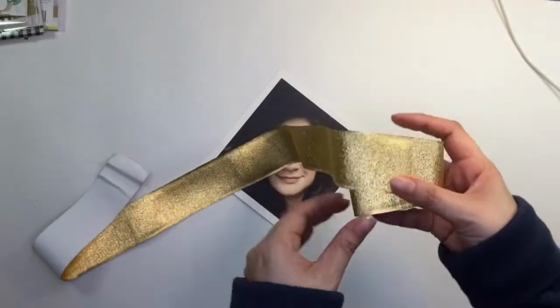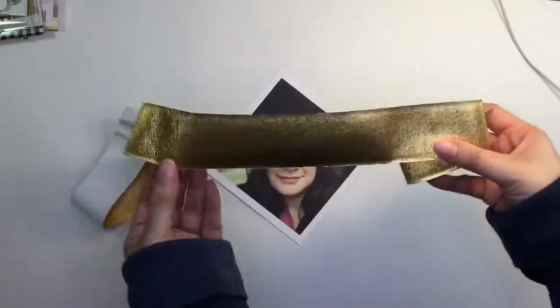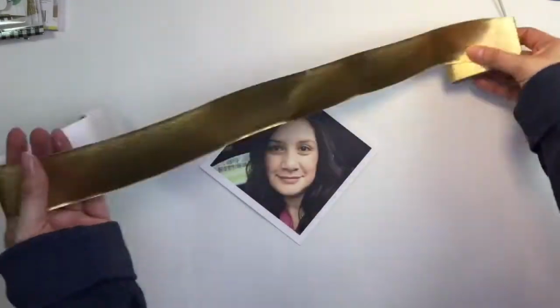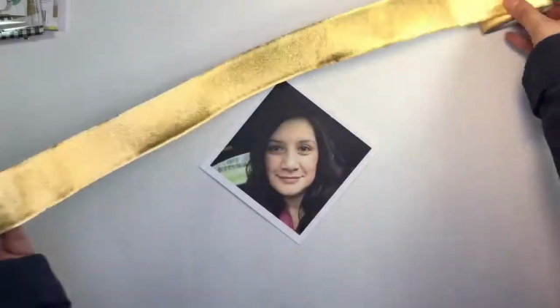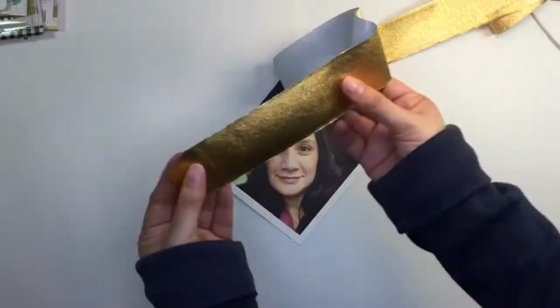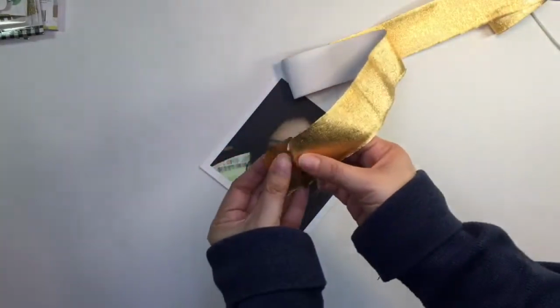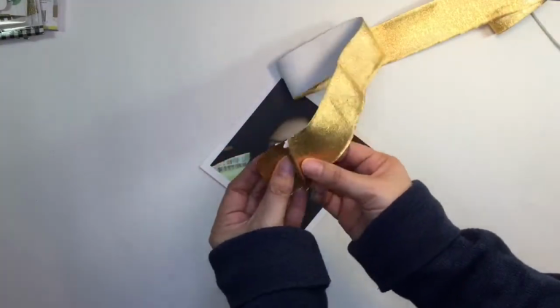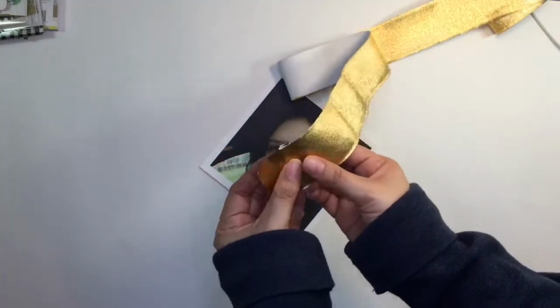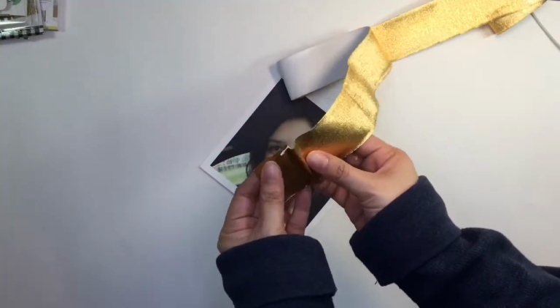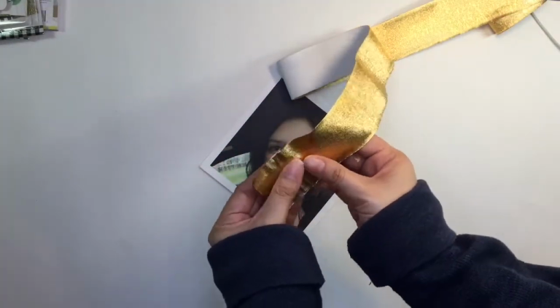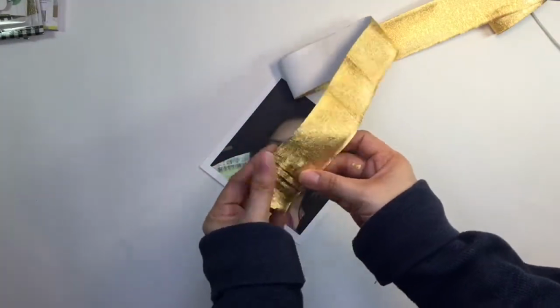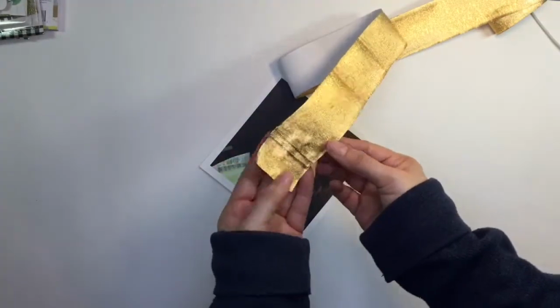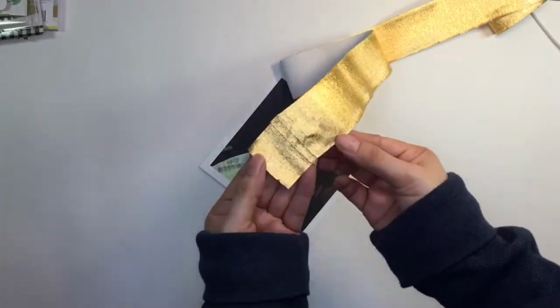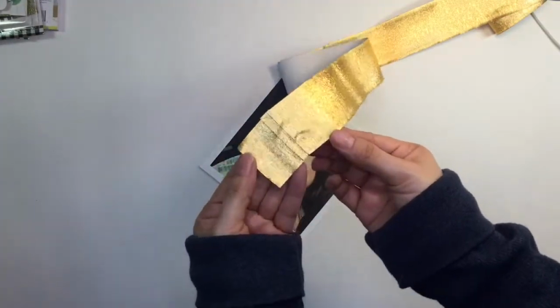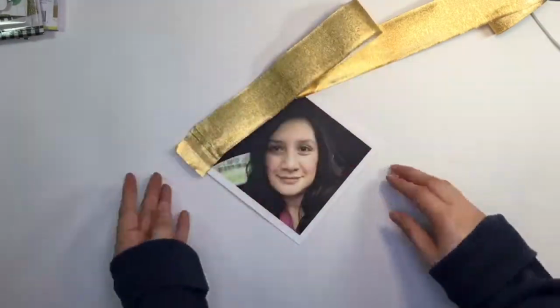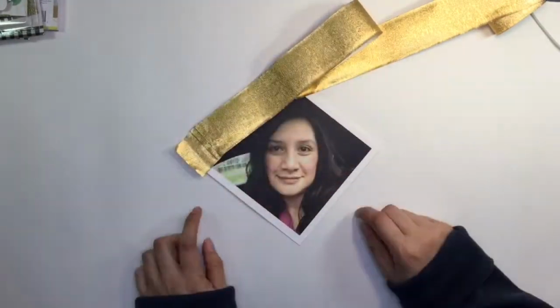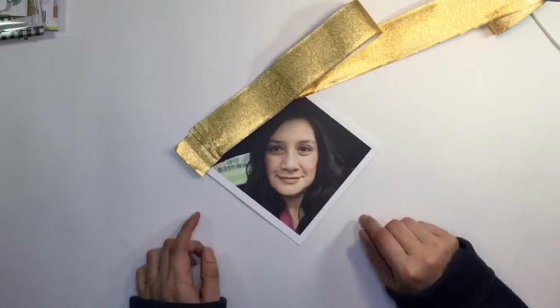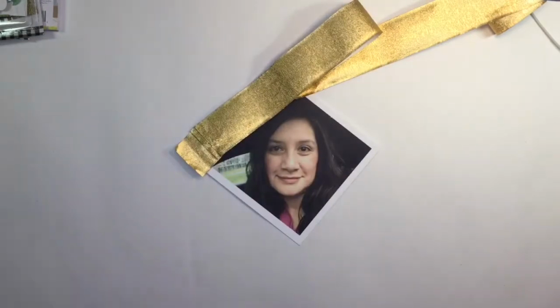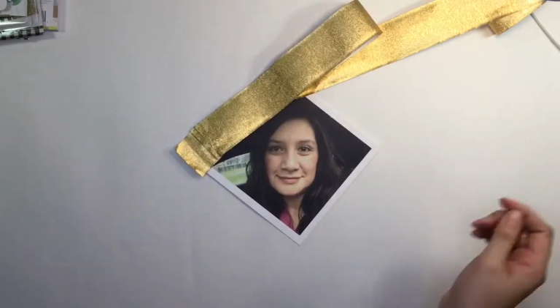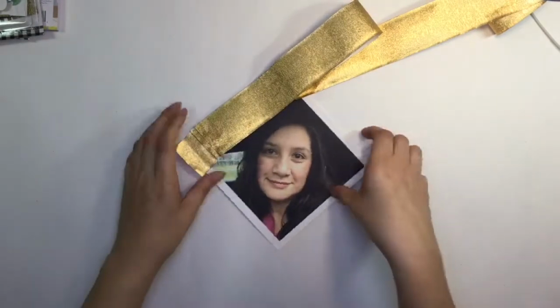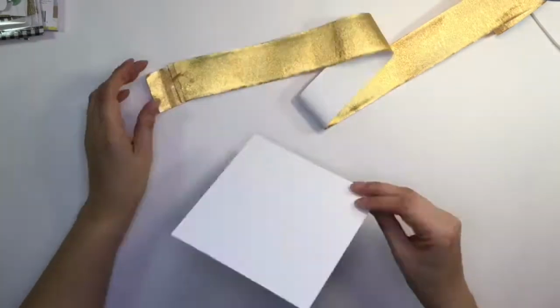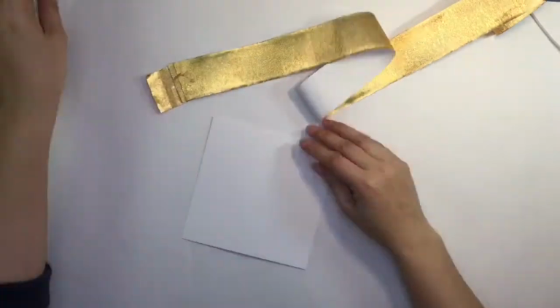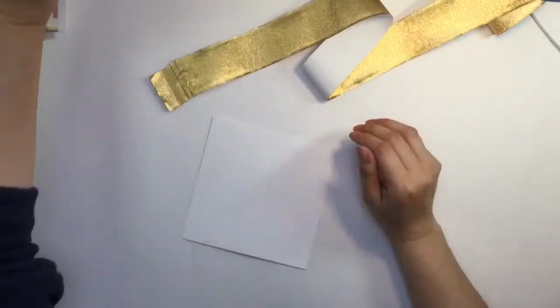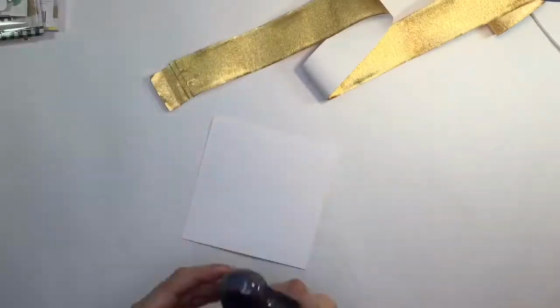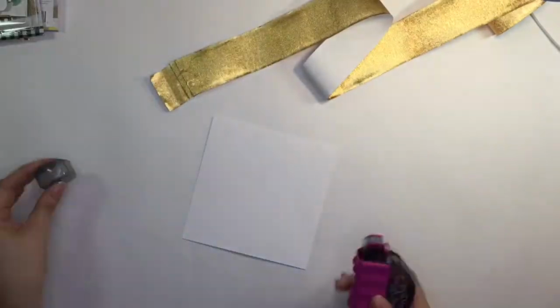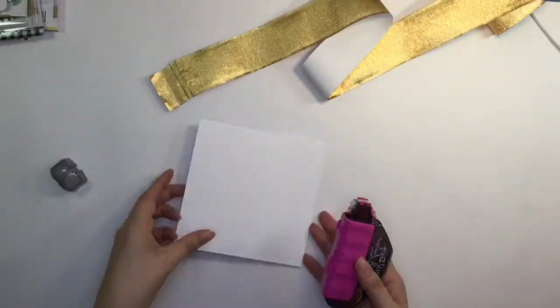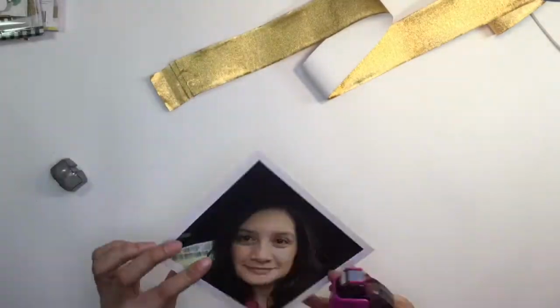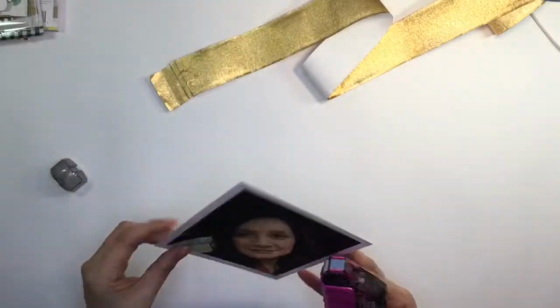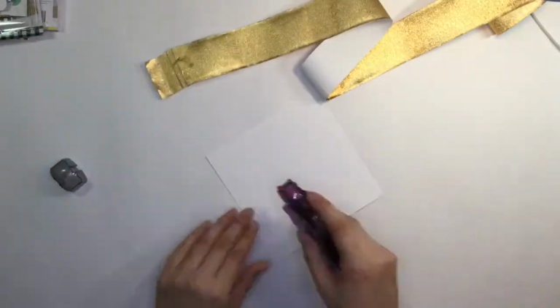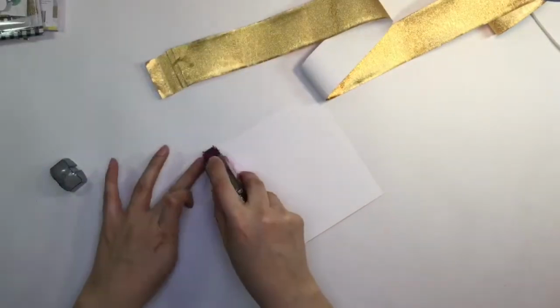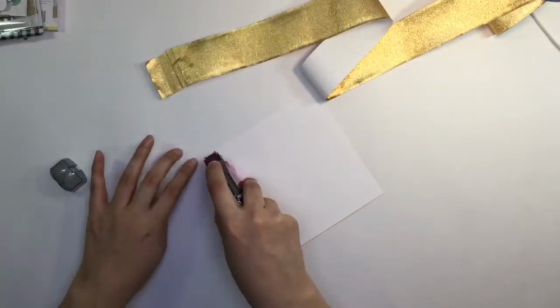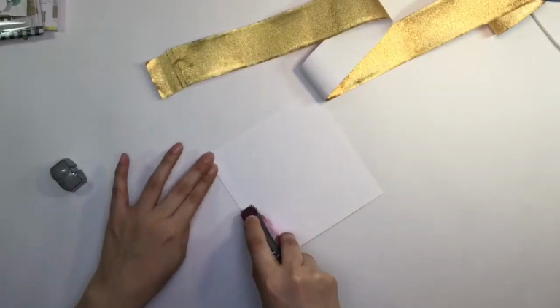This is the picture I'm going to be scrapbooking. It's a picture that I did print with that first set of prints from the Paraboo app that I did a review on. So it's five by five.